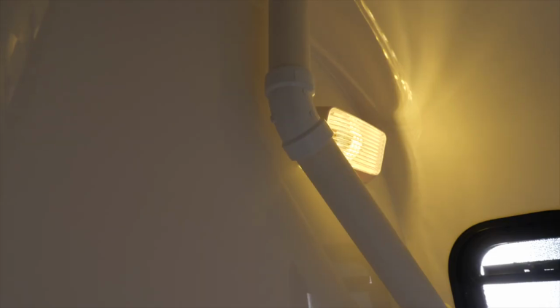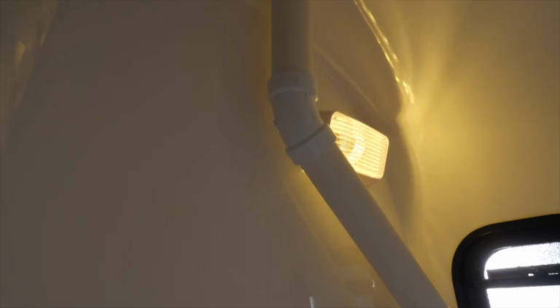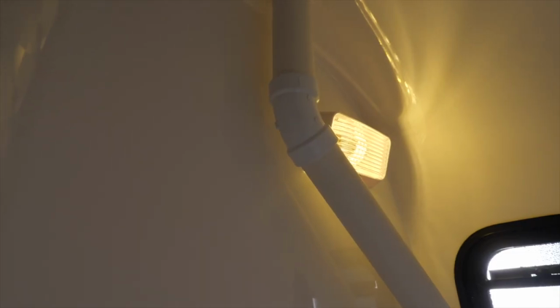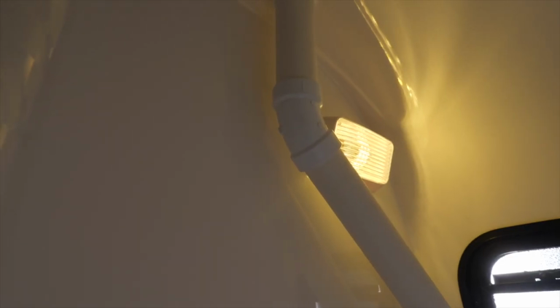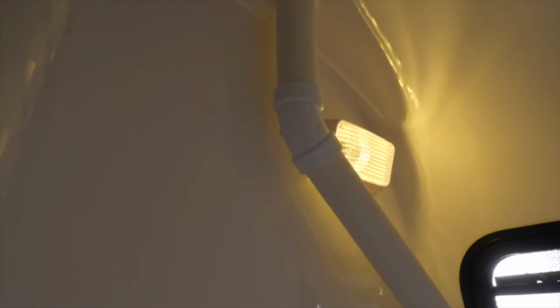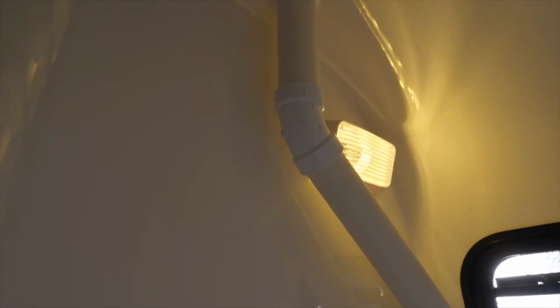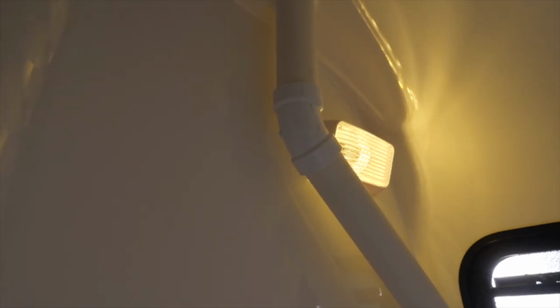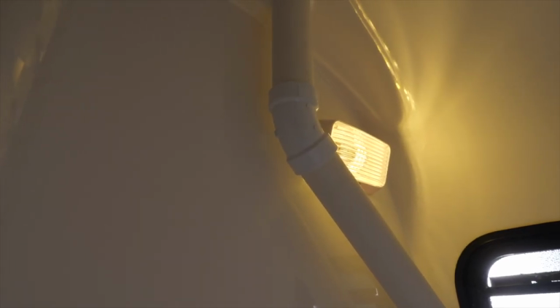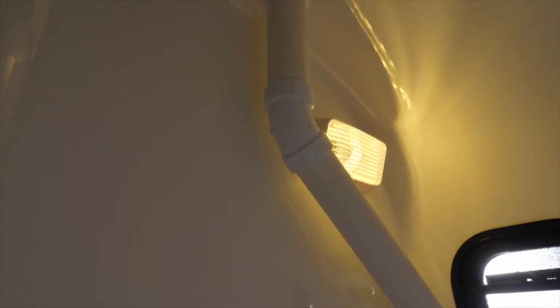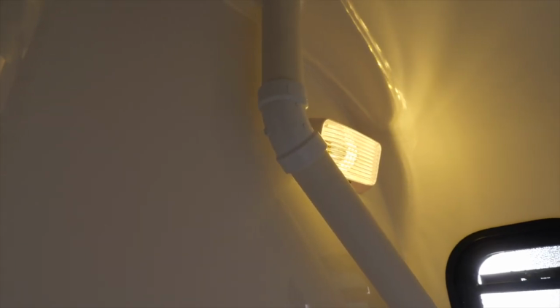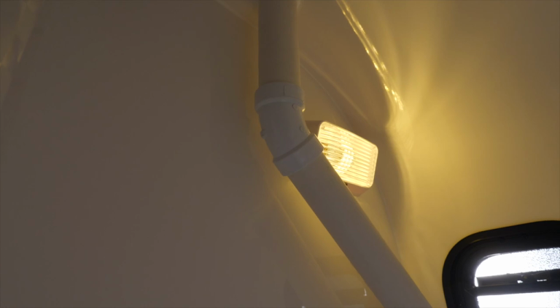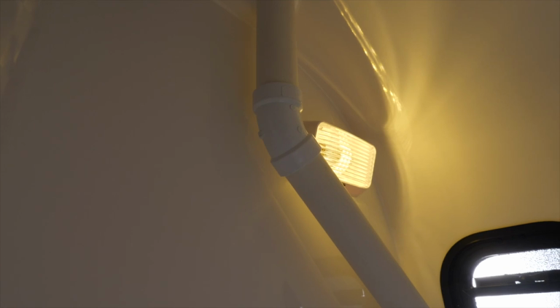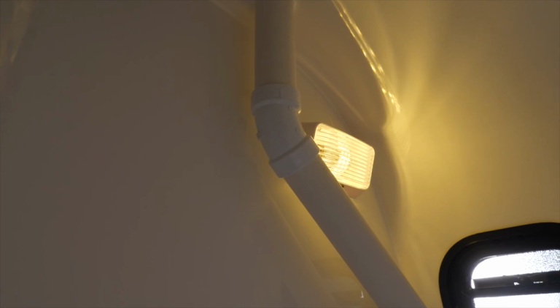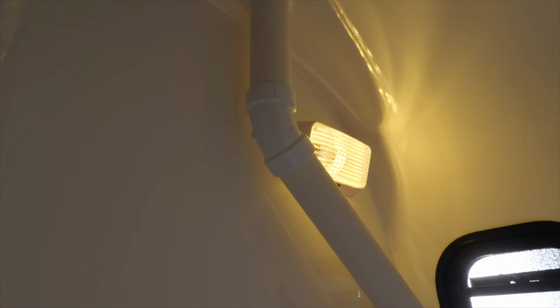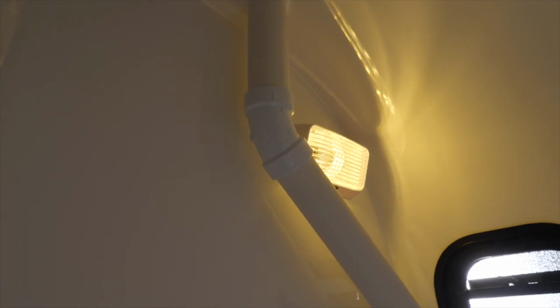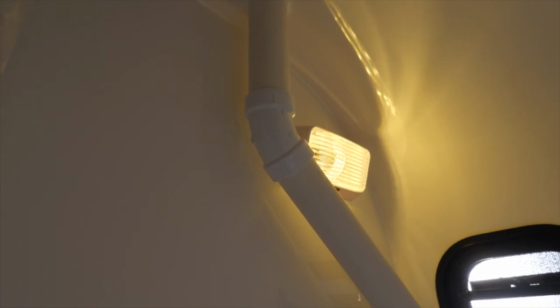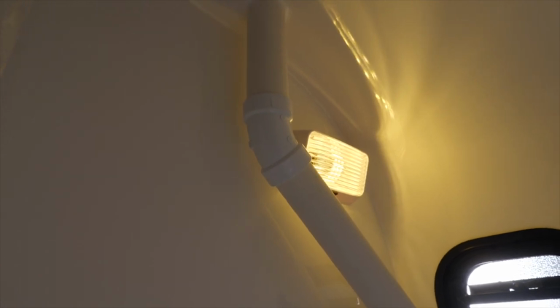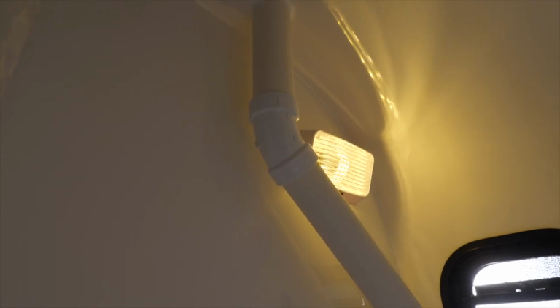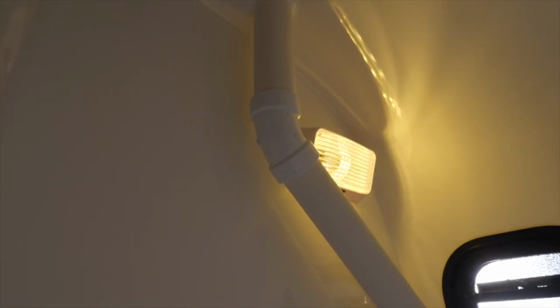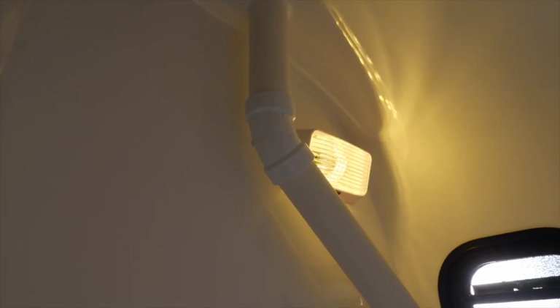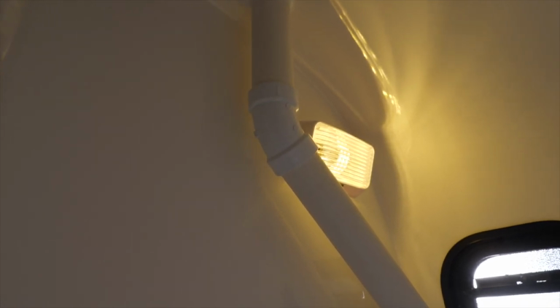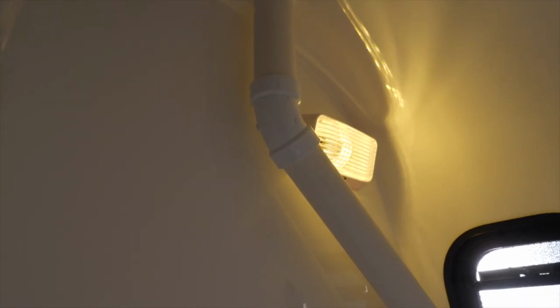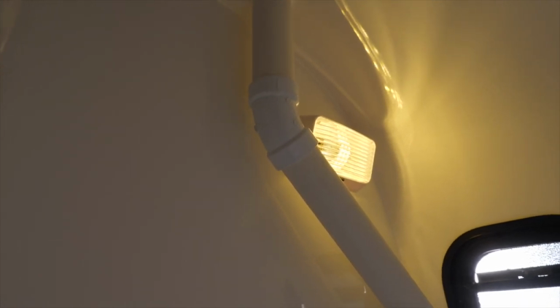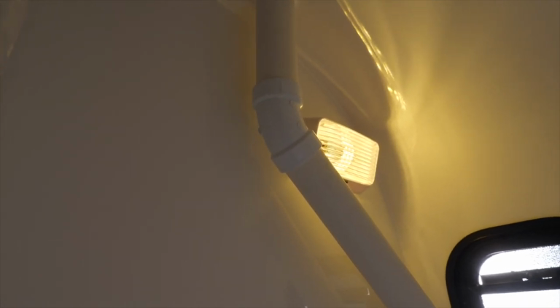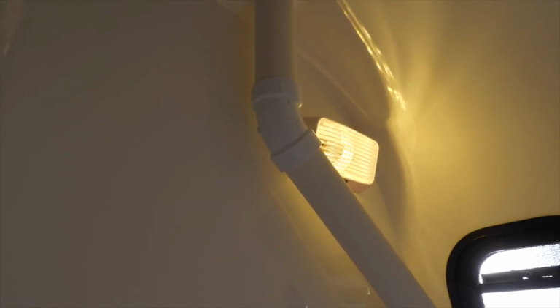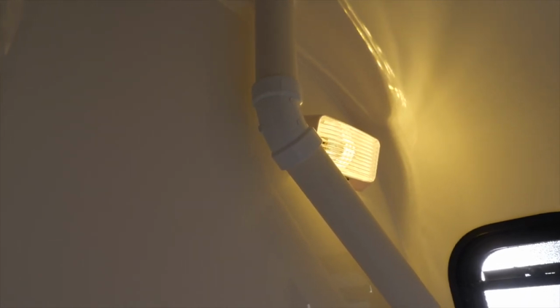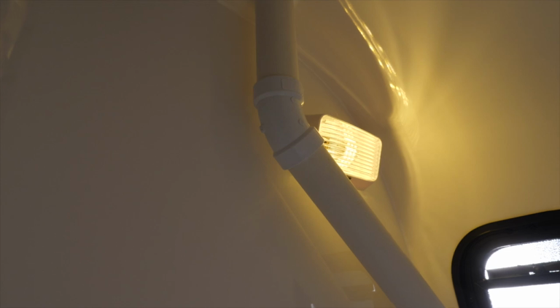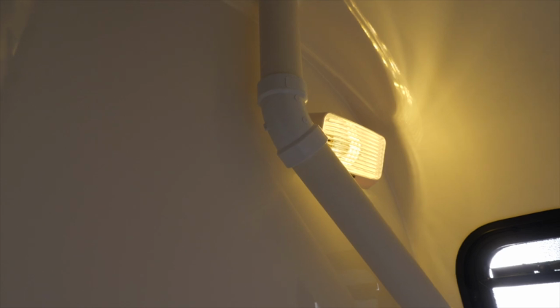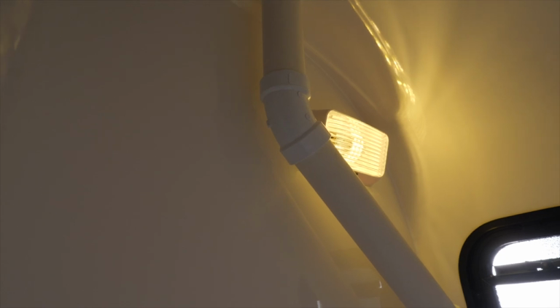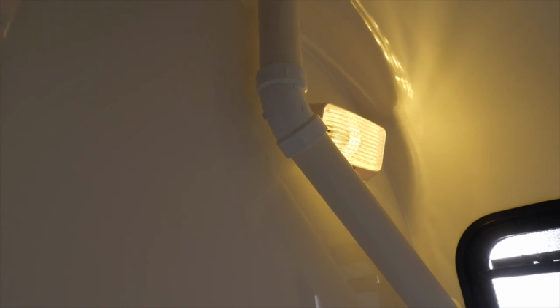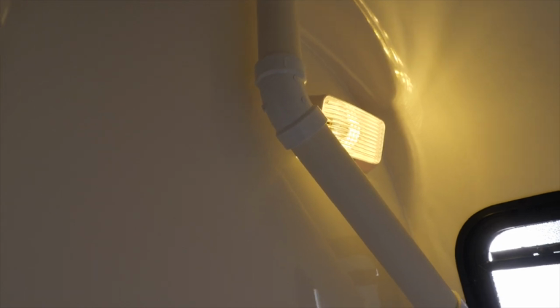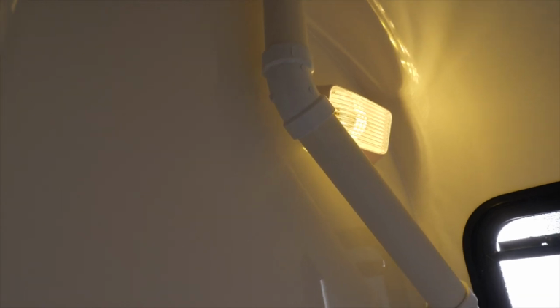There is a light in the back corner. This happens to be an LED light, just like the exterior light. It's controlled inside the bathroom and it does have its own on and off switch.